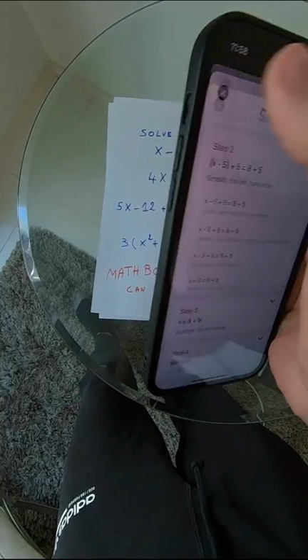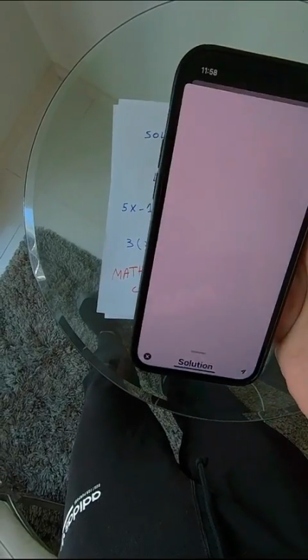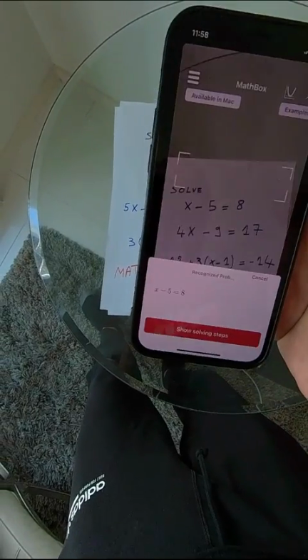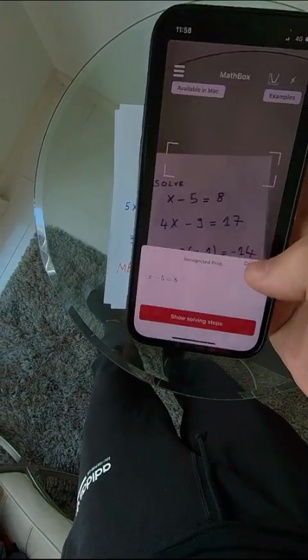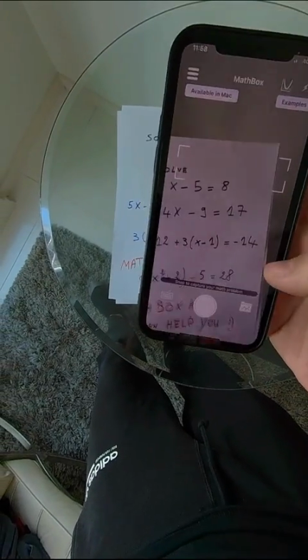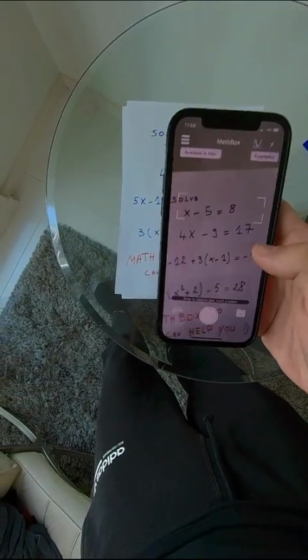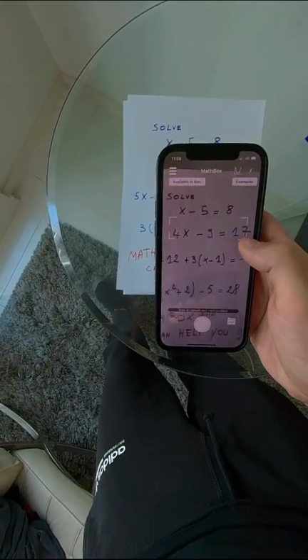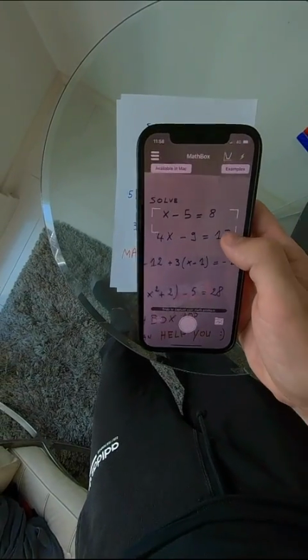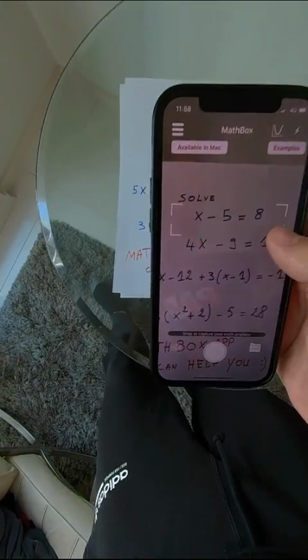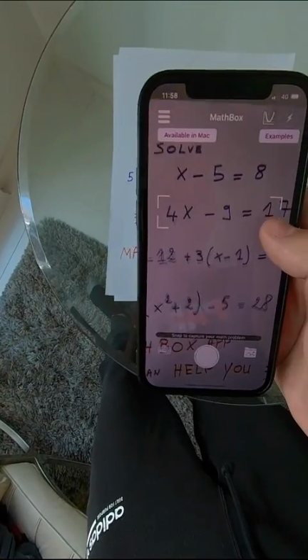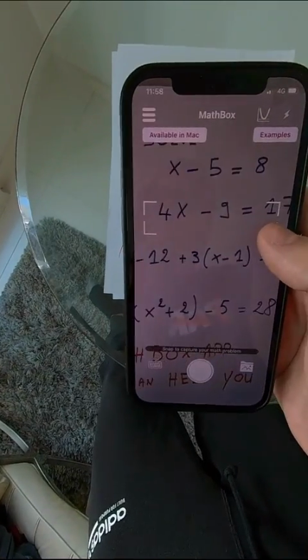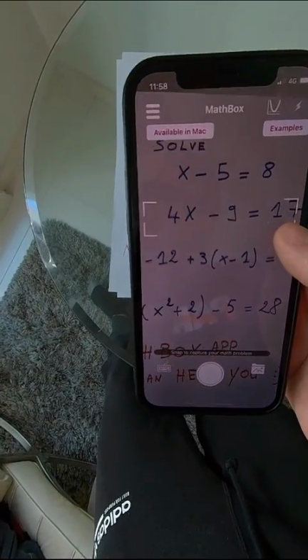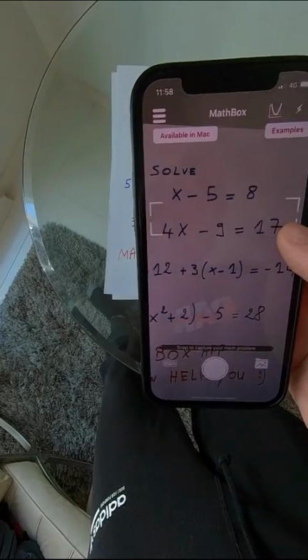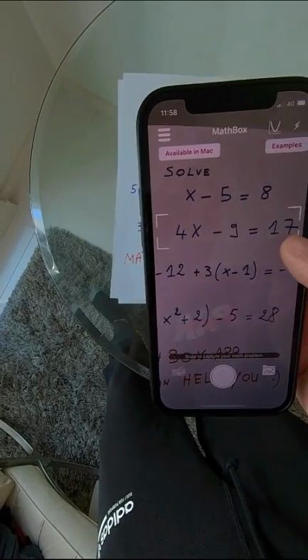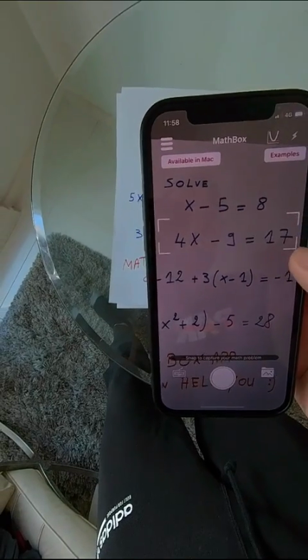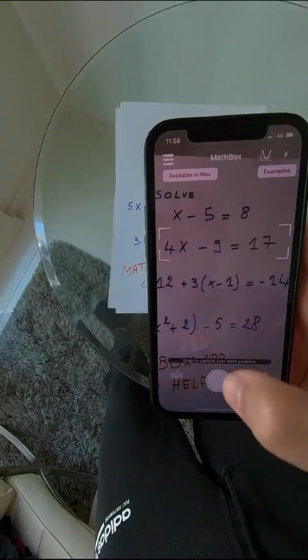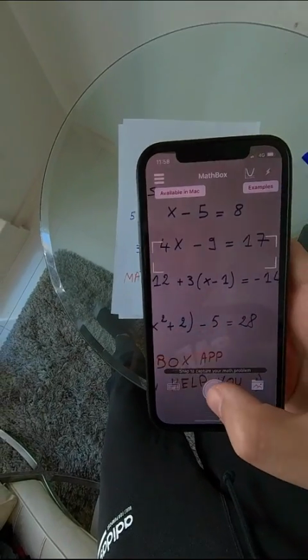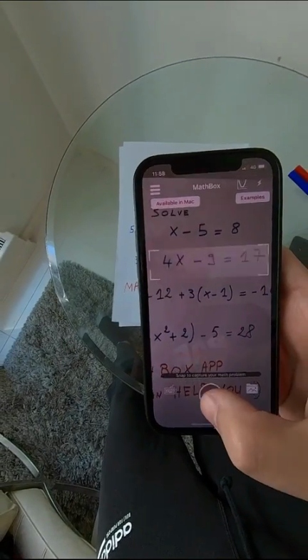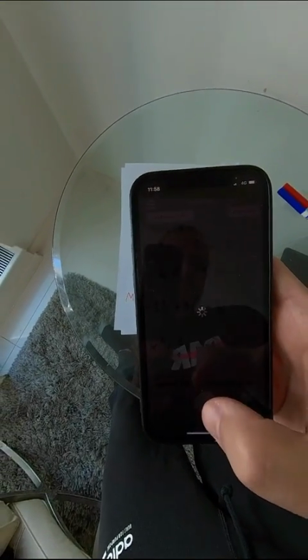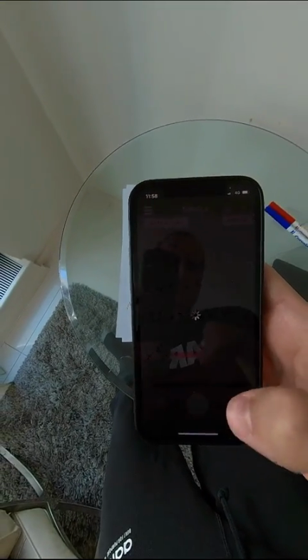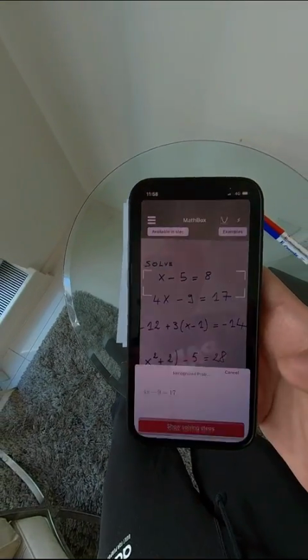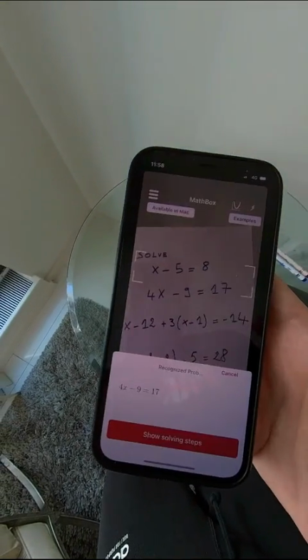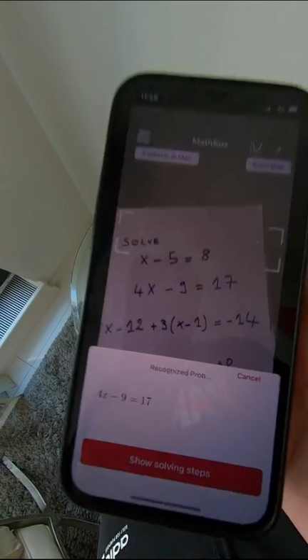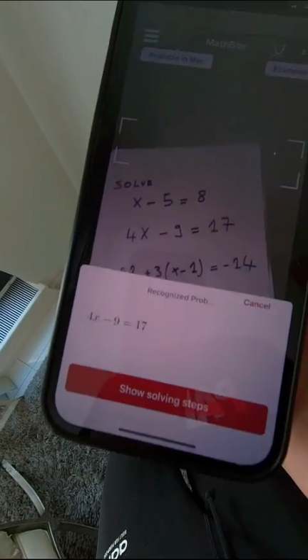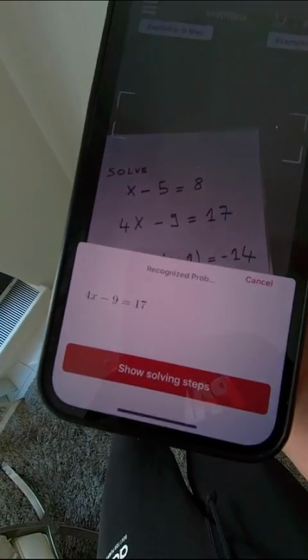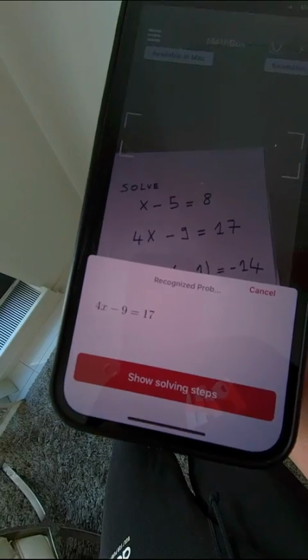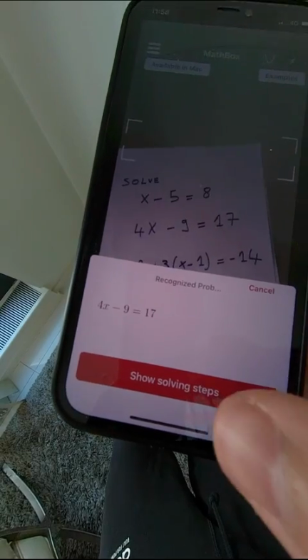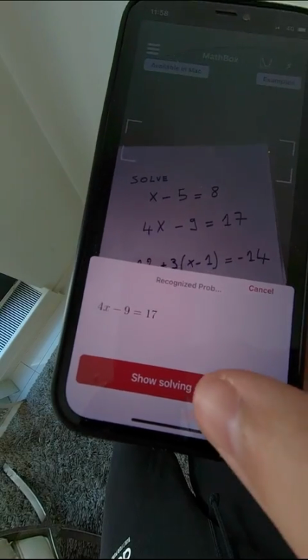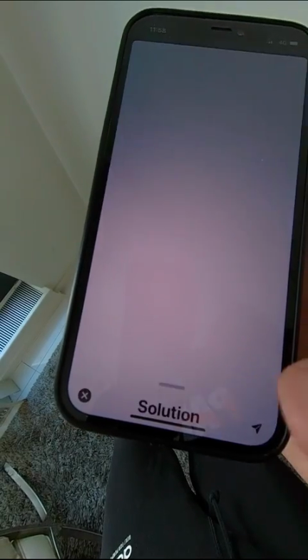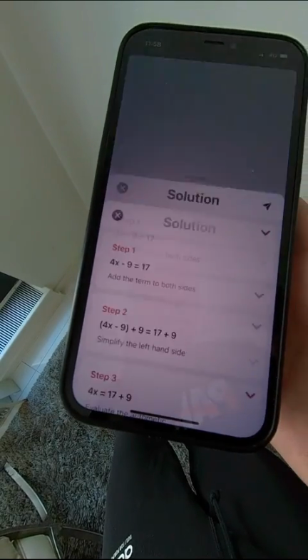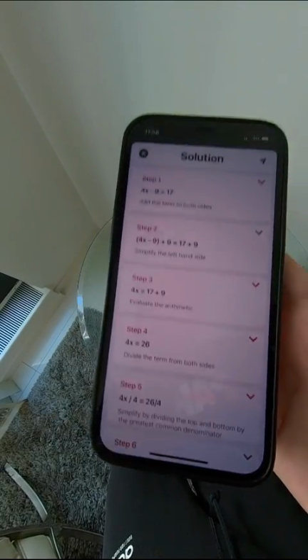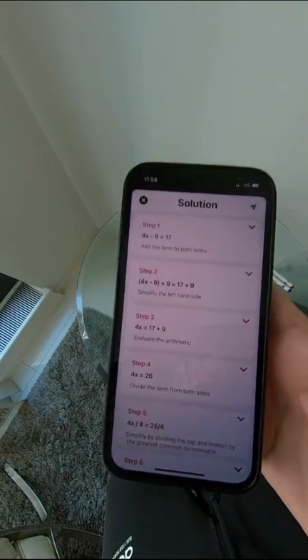The student just has to snap a photo of the math problem and the app does the calculation for the problem and provides a solution. Download the app in the App Store right now.